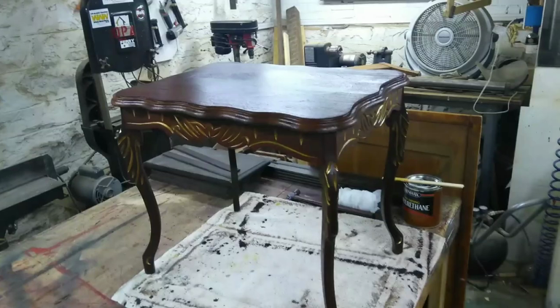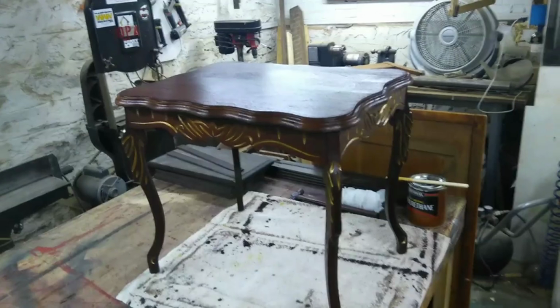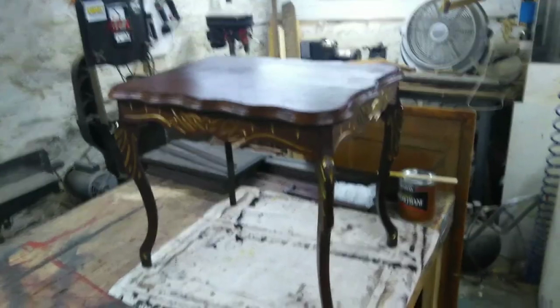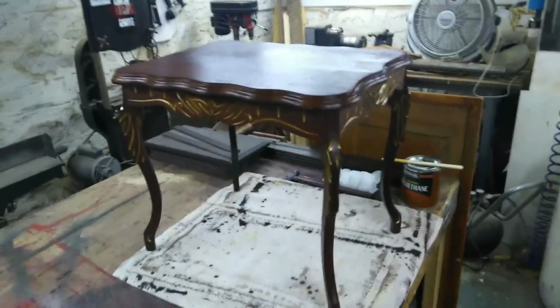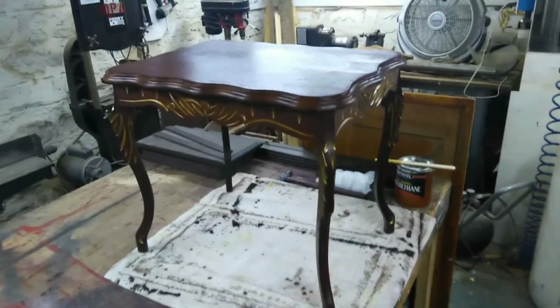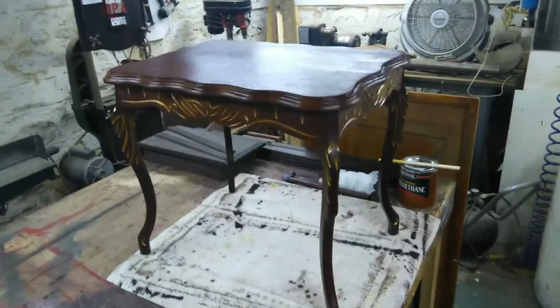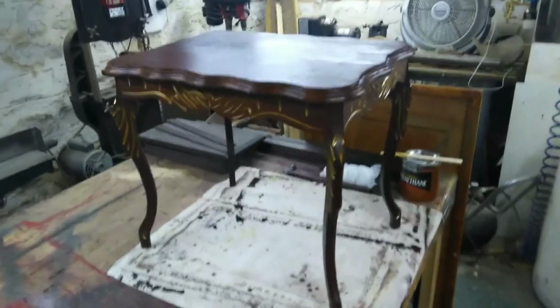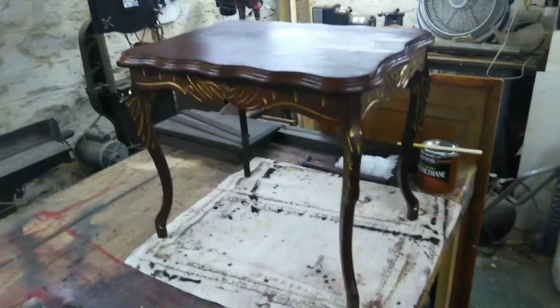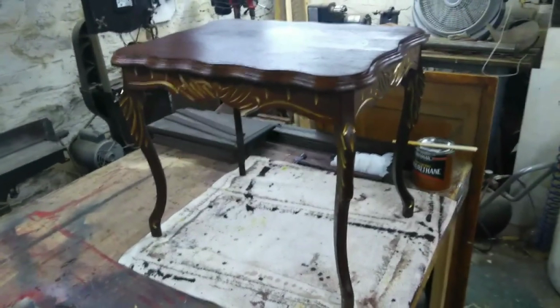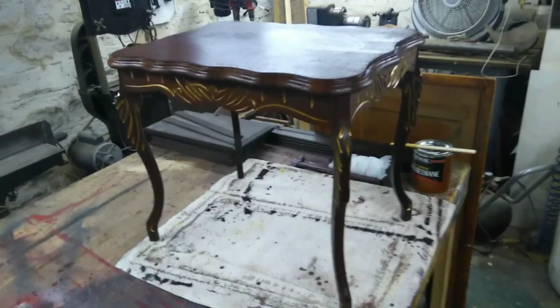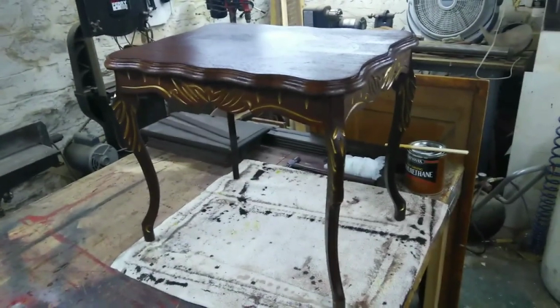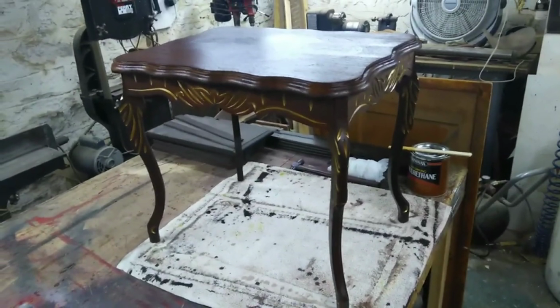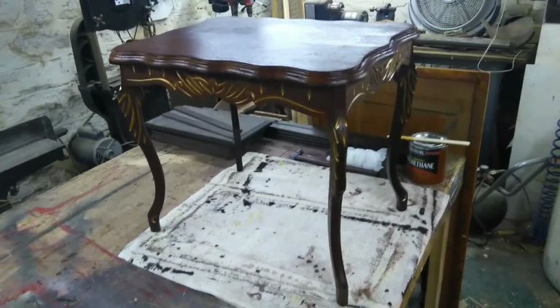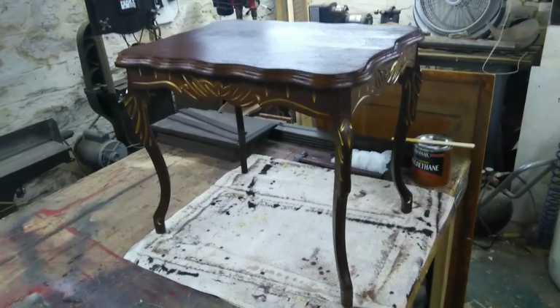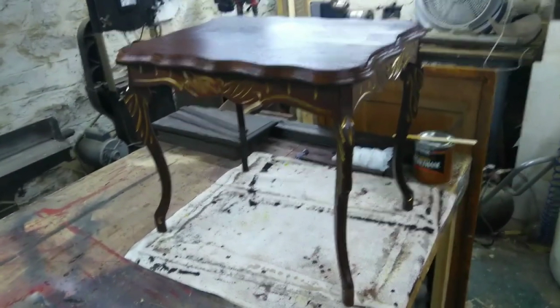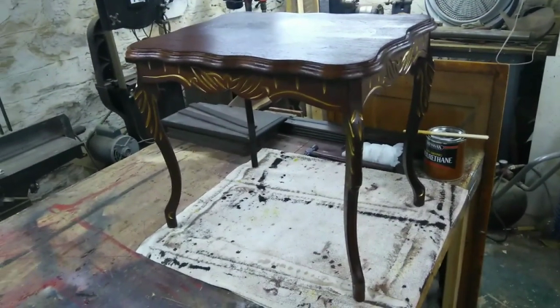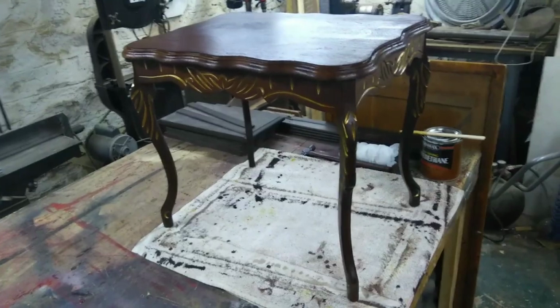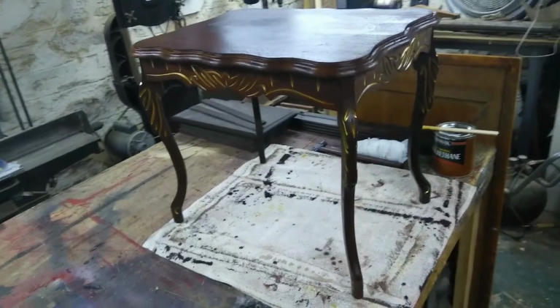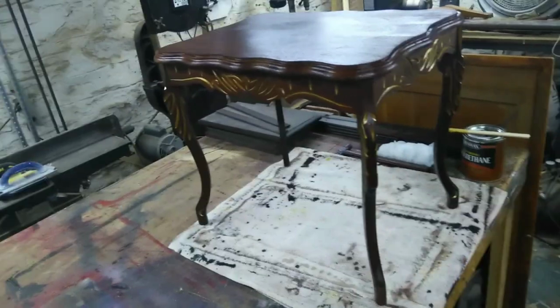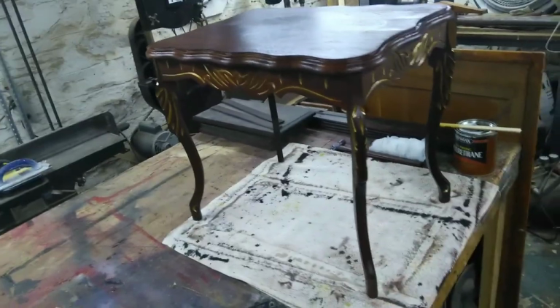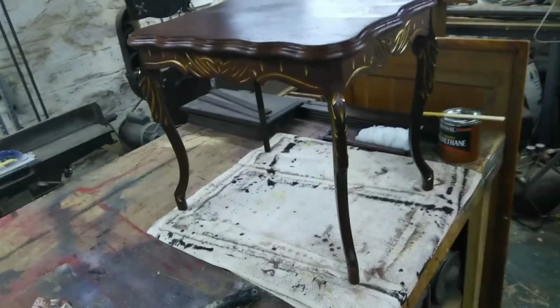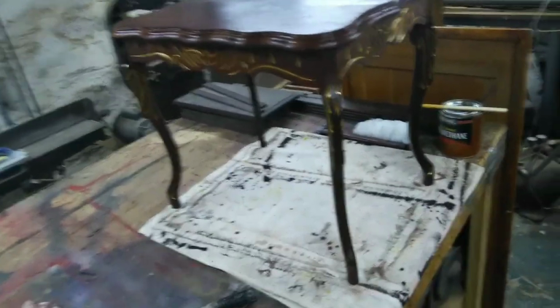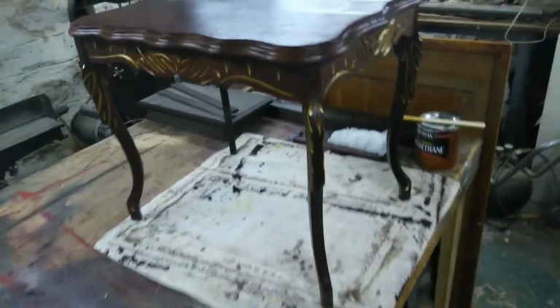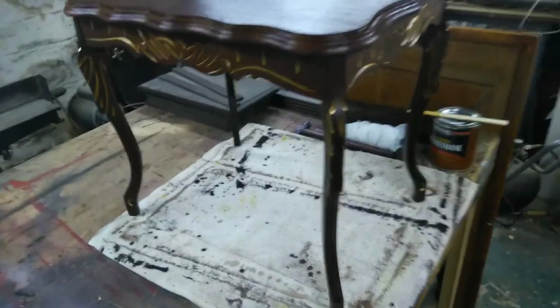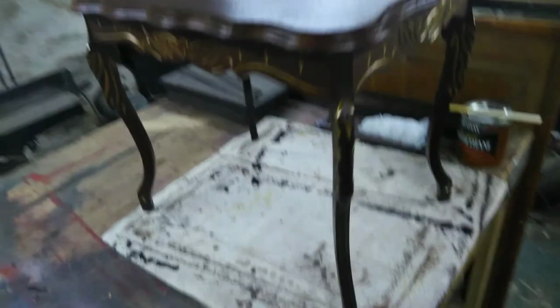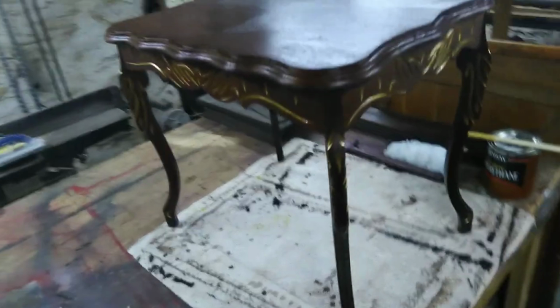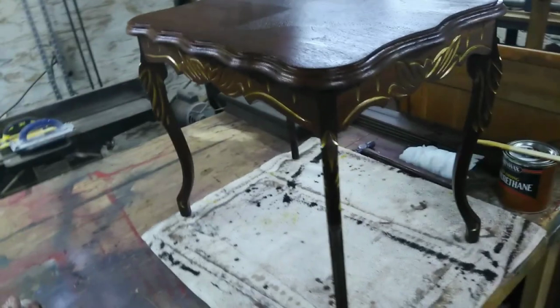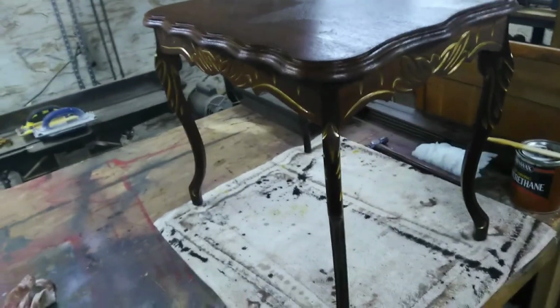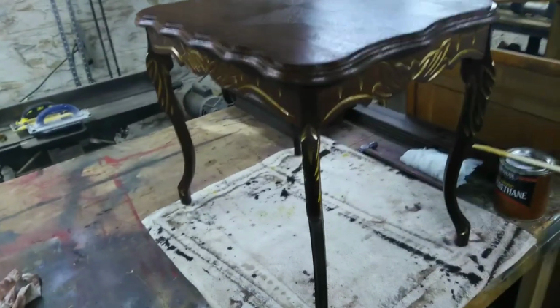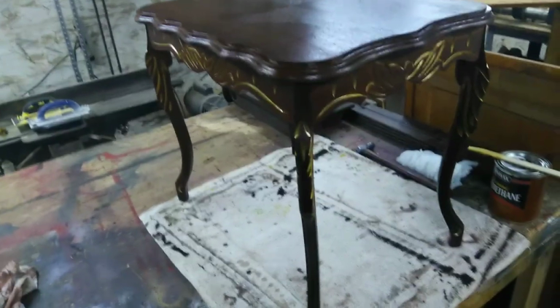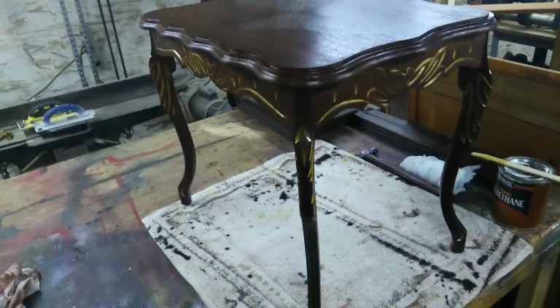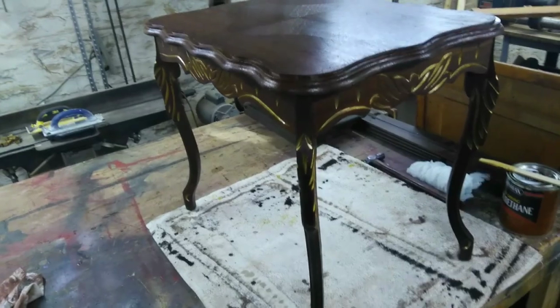Hey gang, welcome back to Opa's workshop. I thought I'd give you a peek of the finished piece.